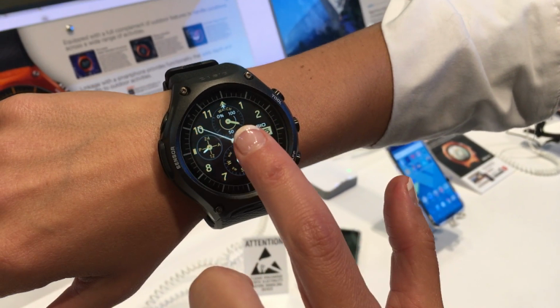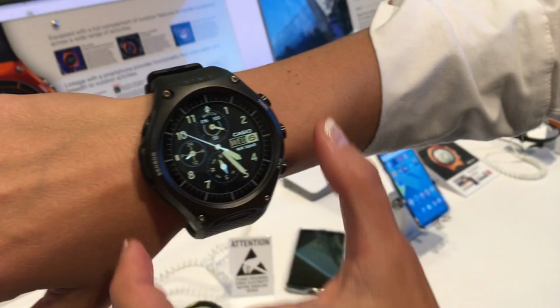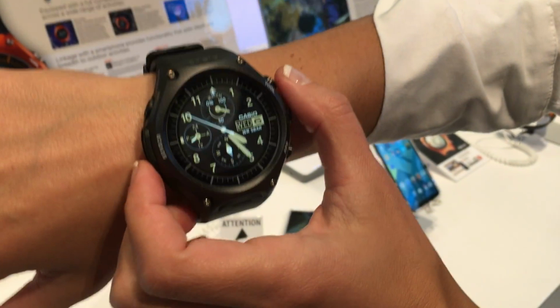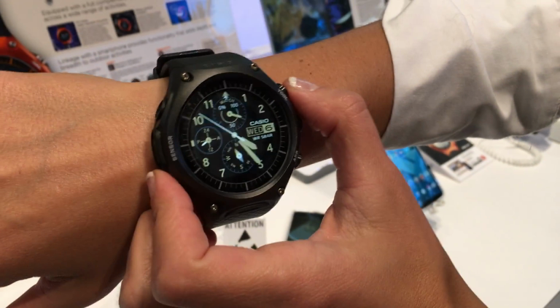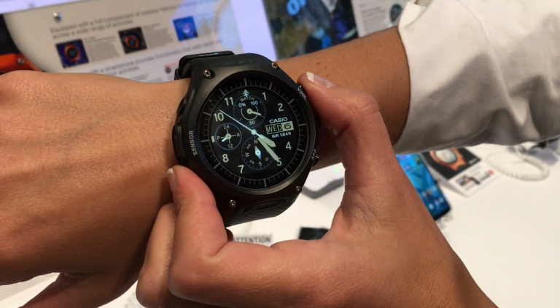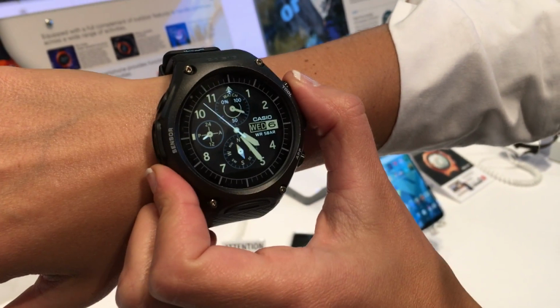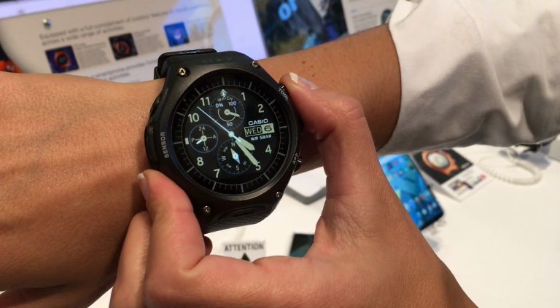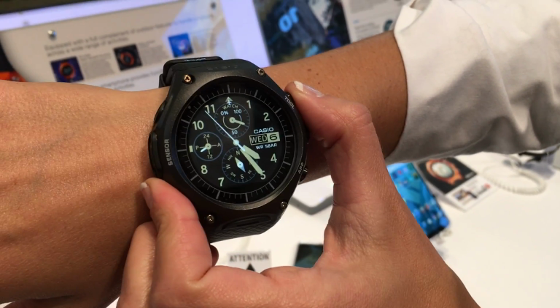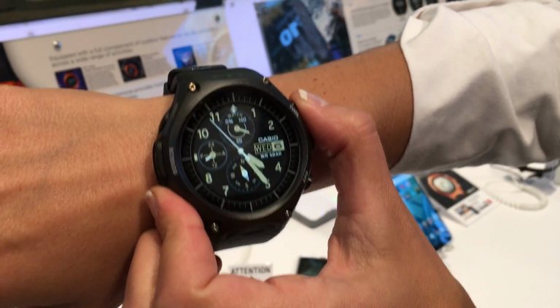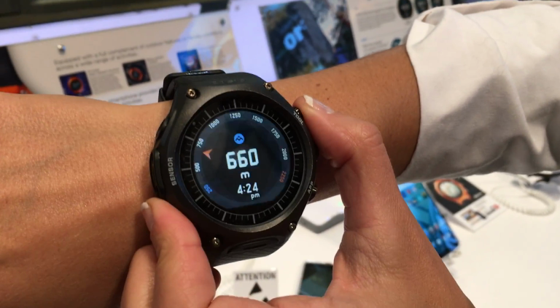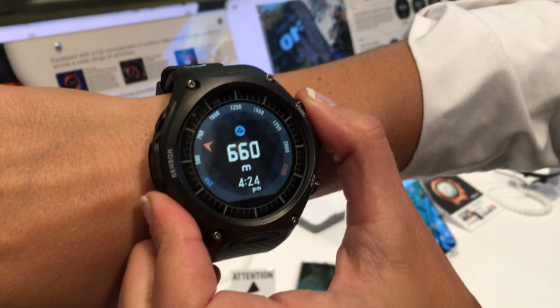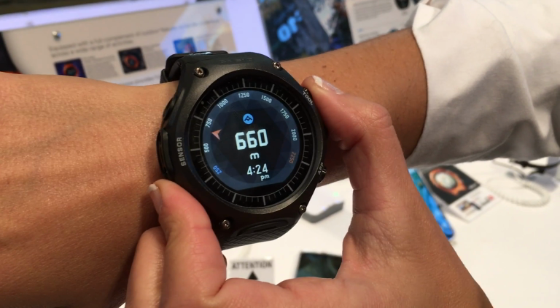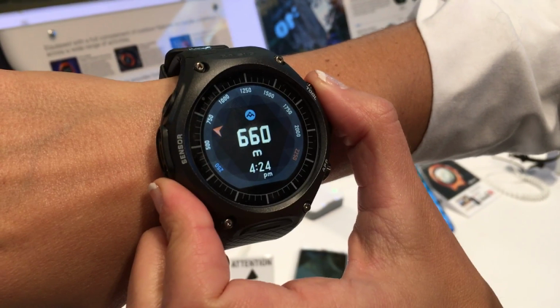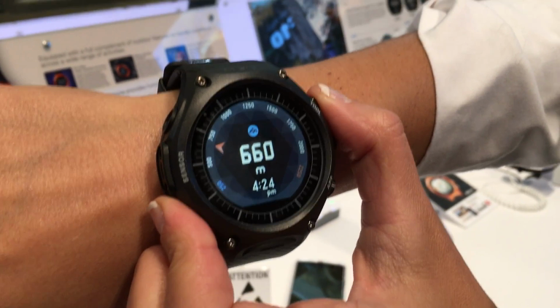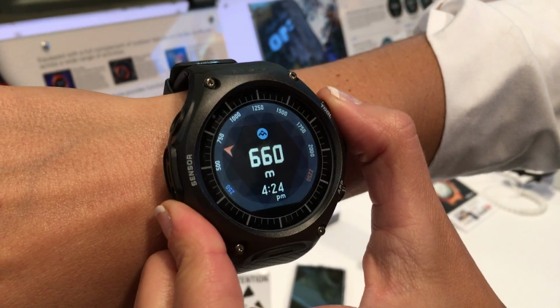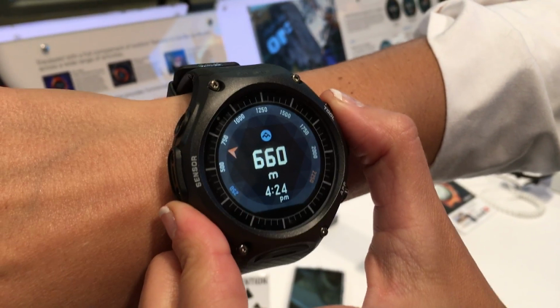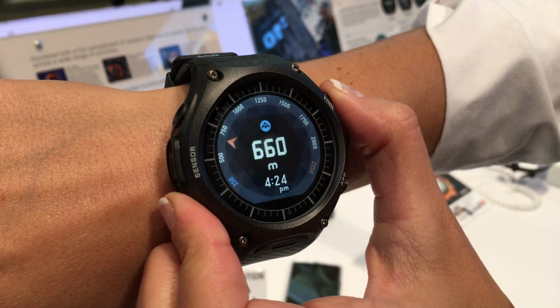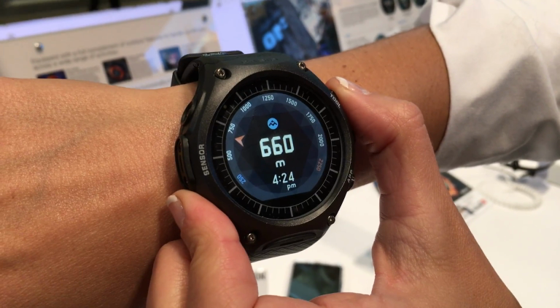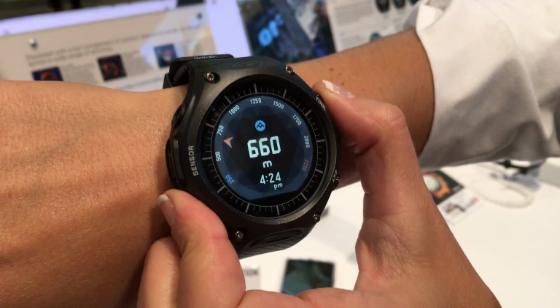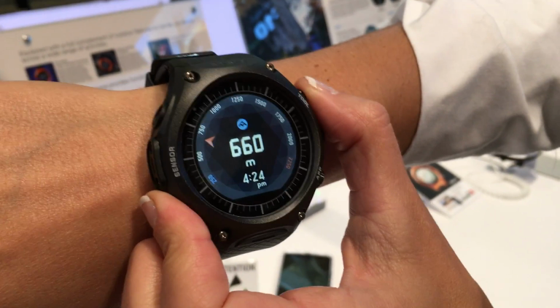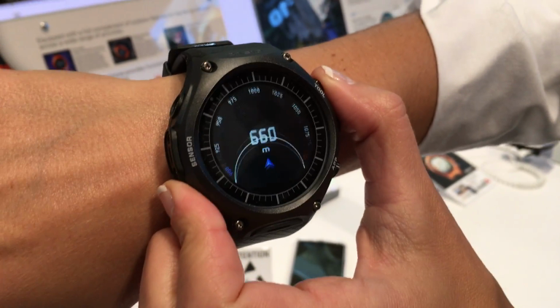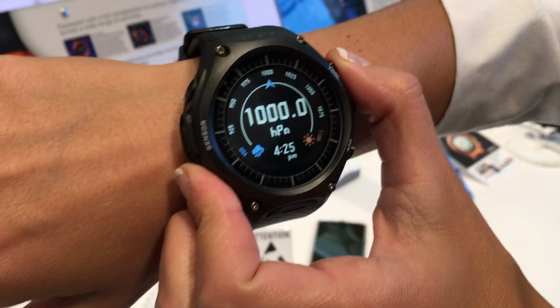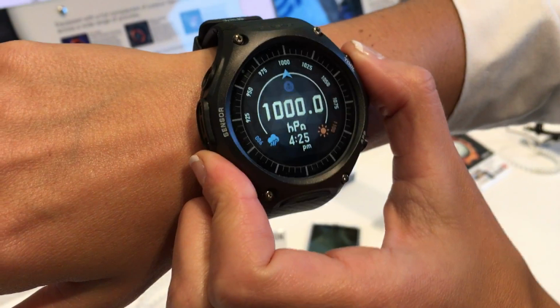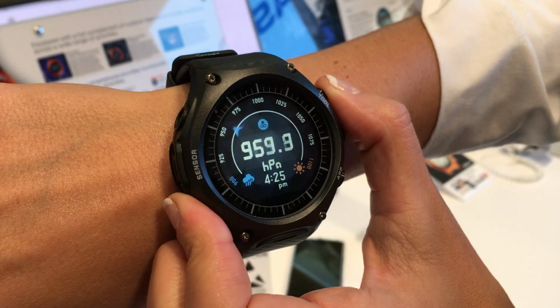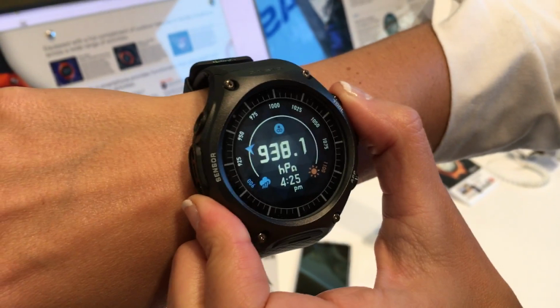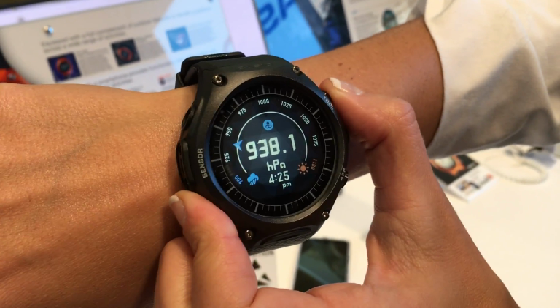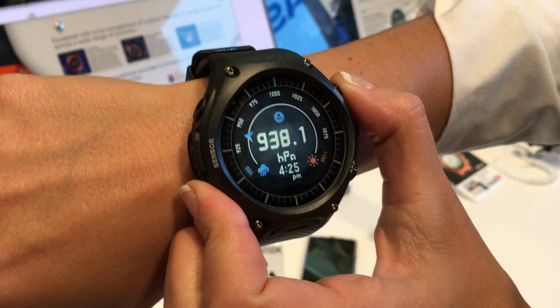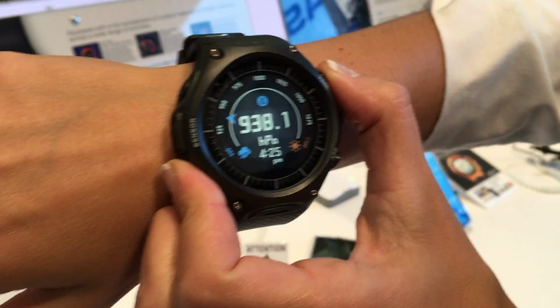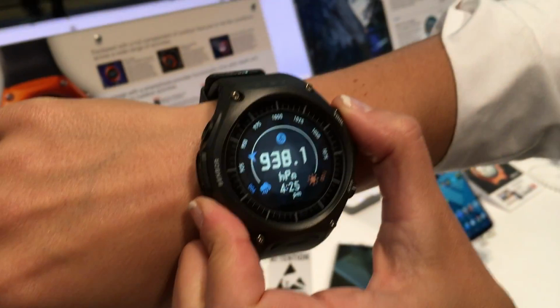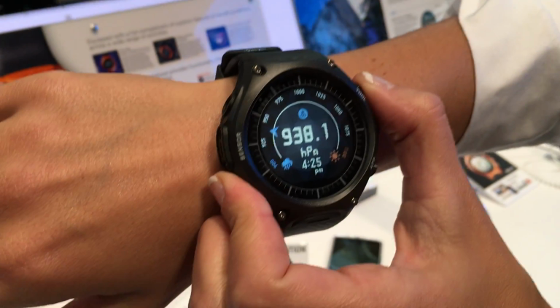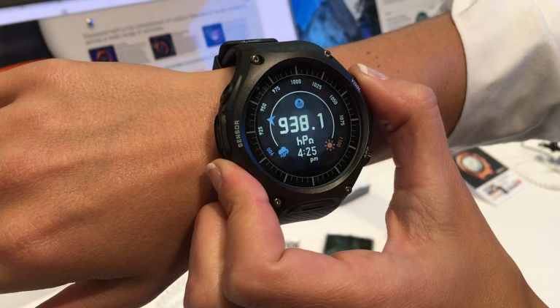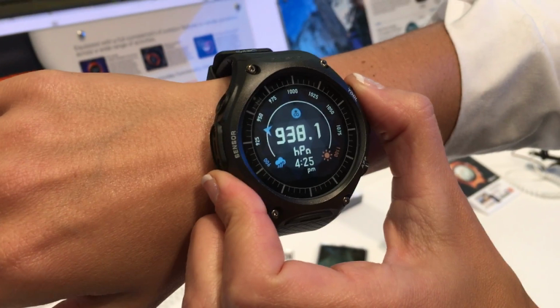This is our first look at Casio's new smartwatch, the WSD F10. It will be available in April for $500. This is an Android Wear watch, but it's got a lot more — it's got Casio's special sauce in here.